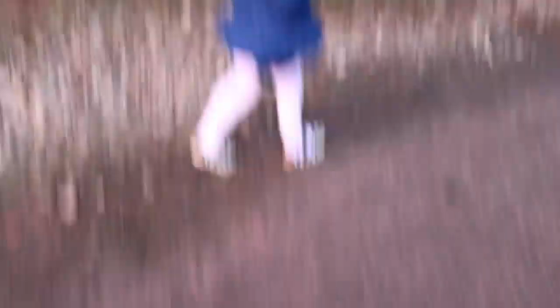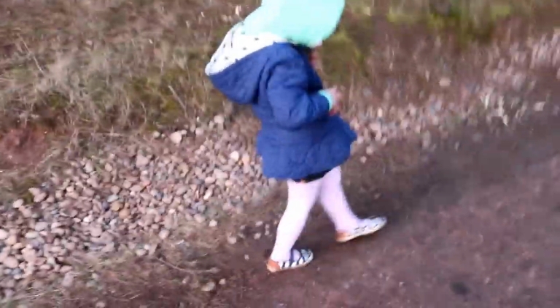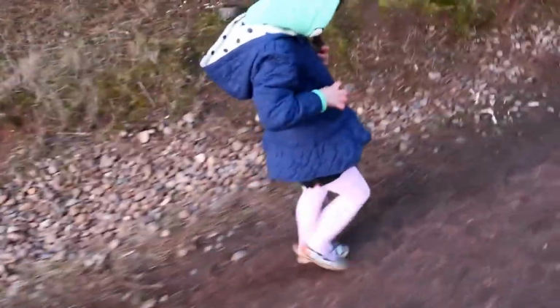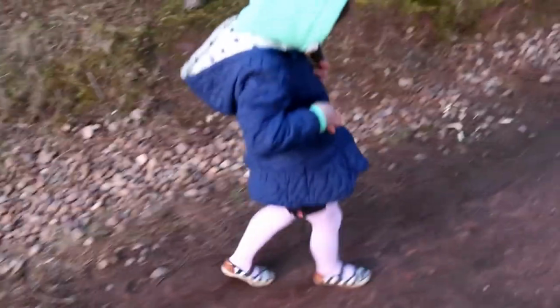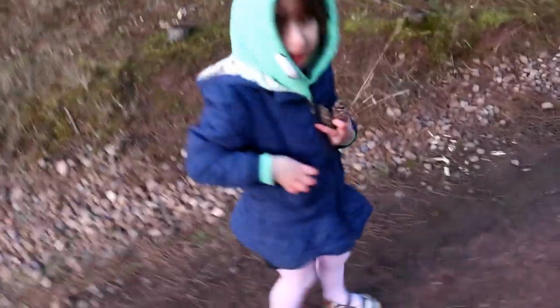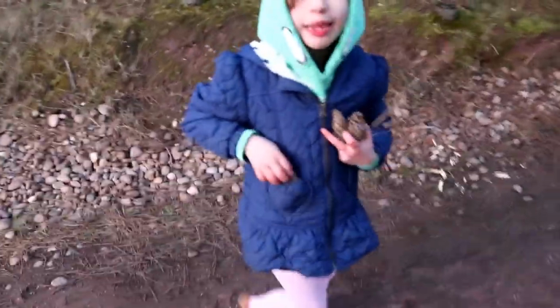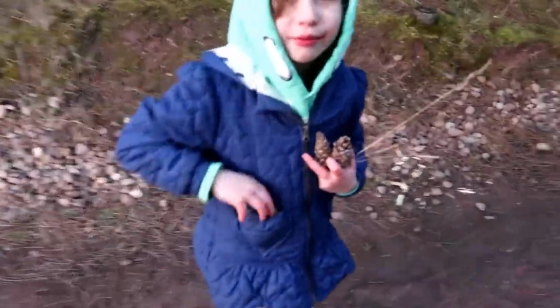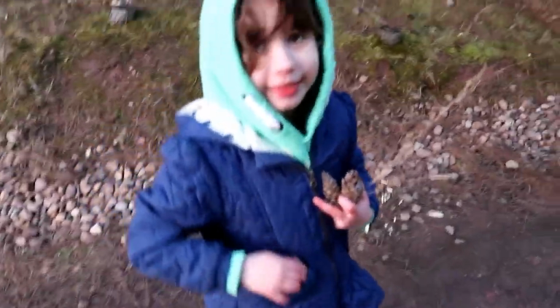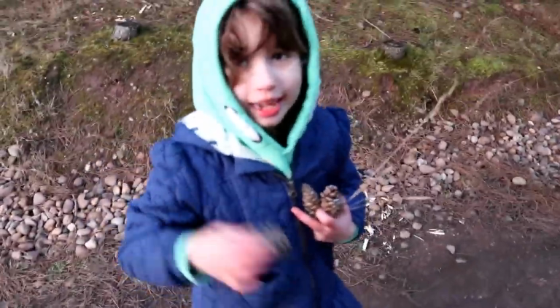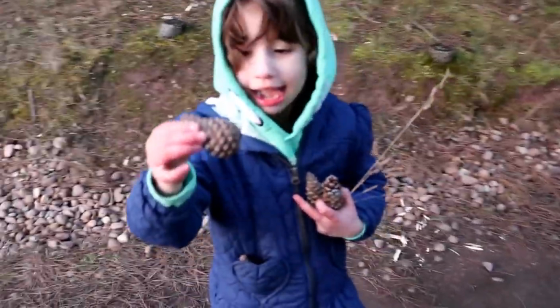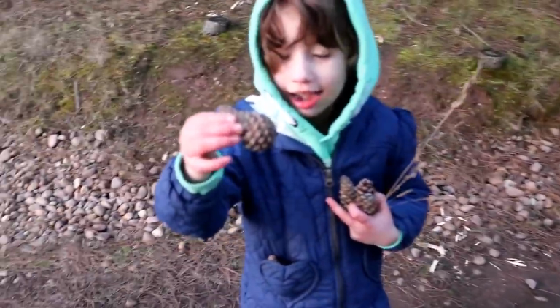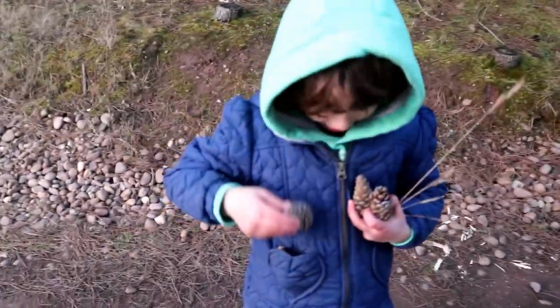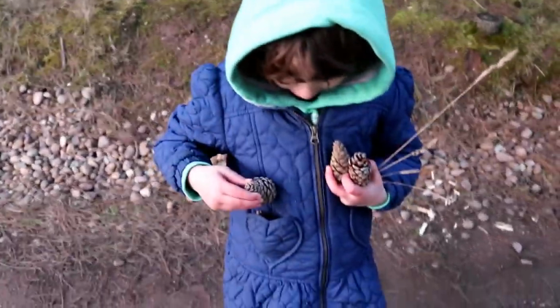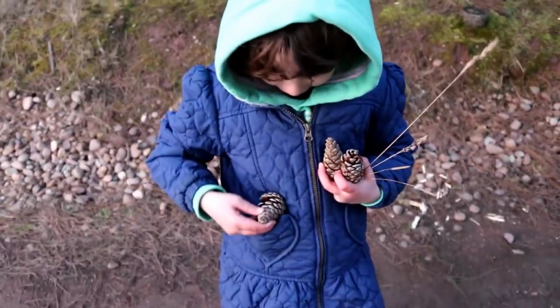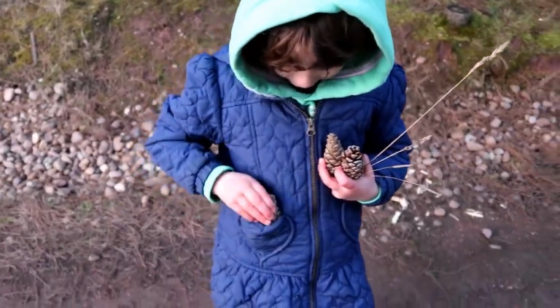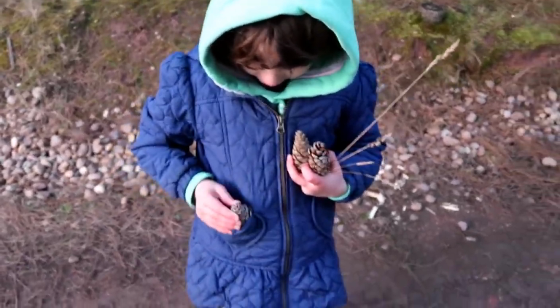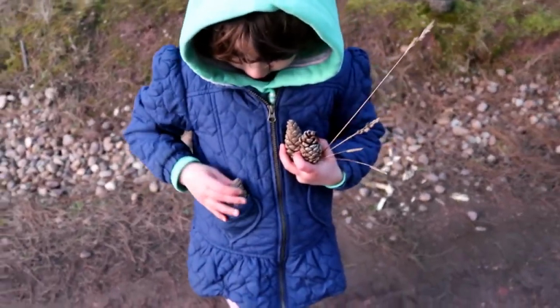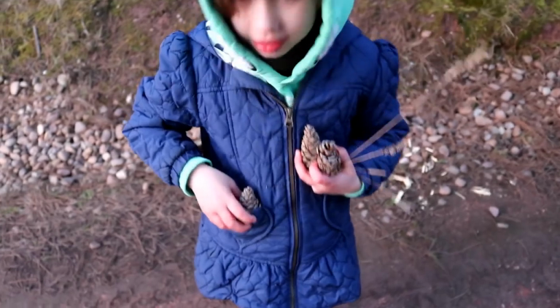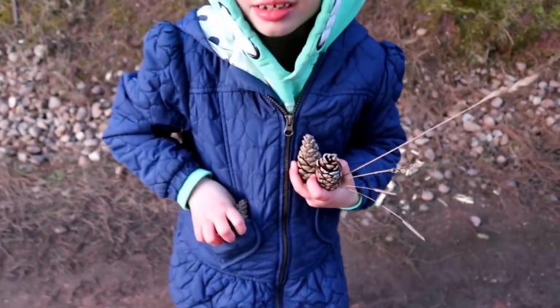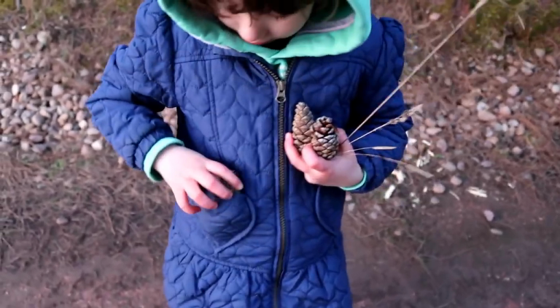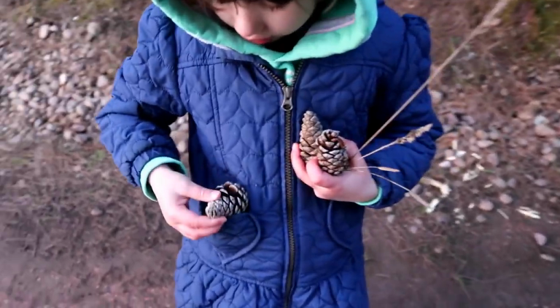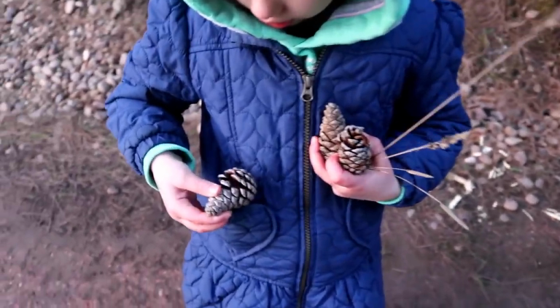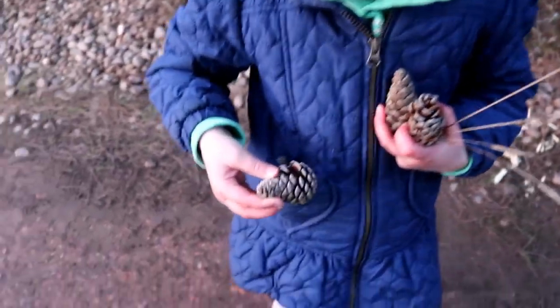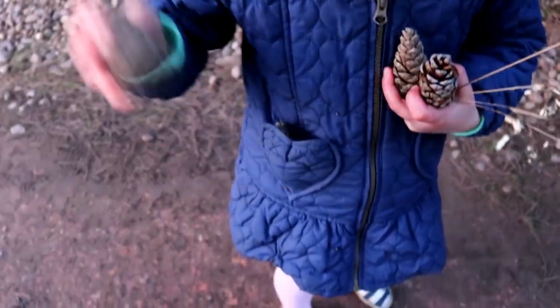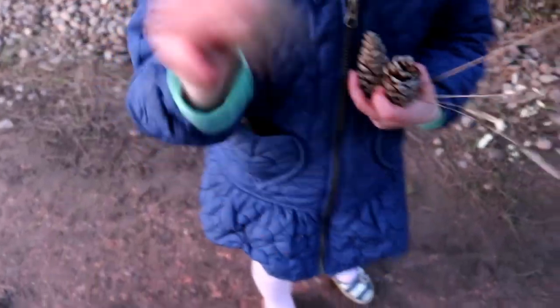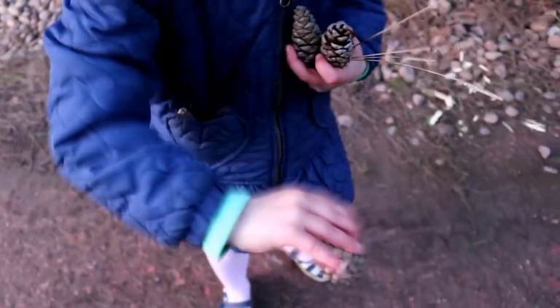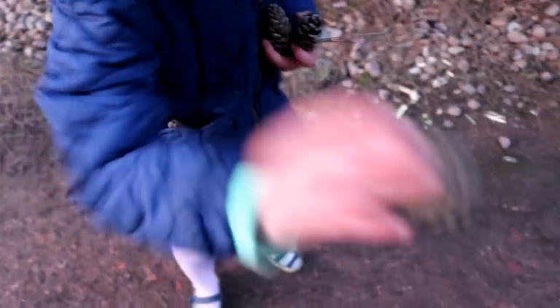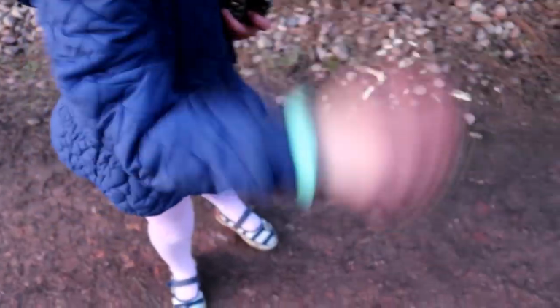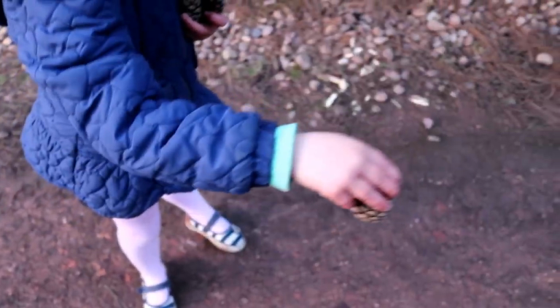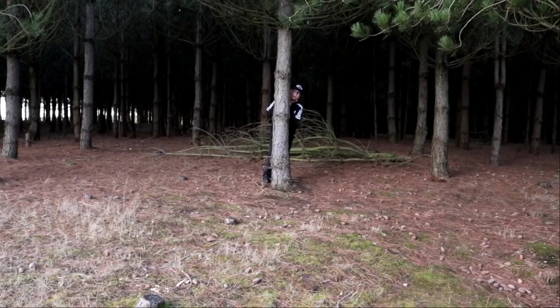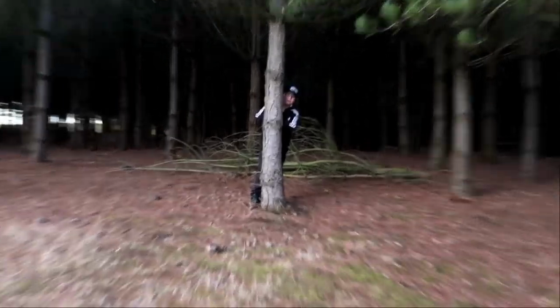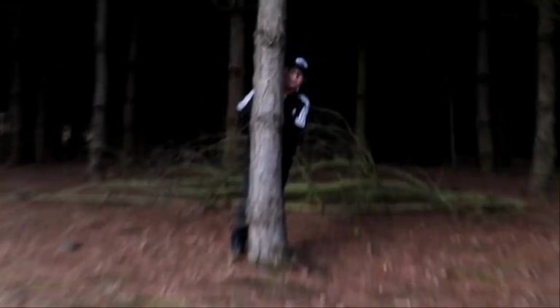What have you got? Pine cones! Oh, you've got loads of them. I only have four. Make sure there's no bugs inside them, because sometimes earwigs live inside them.